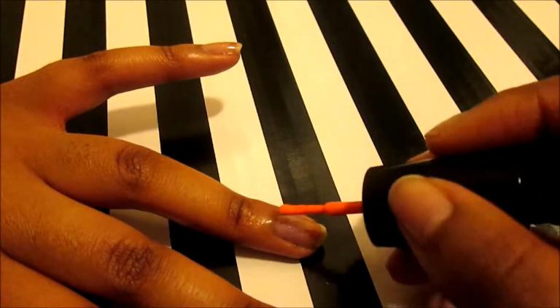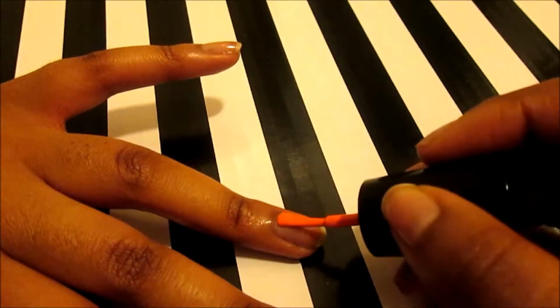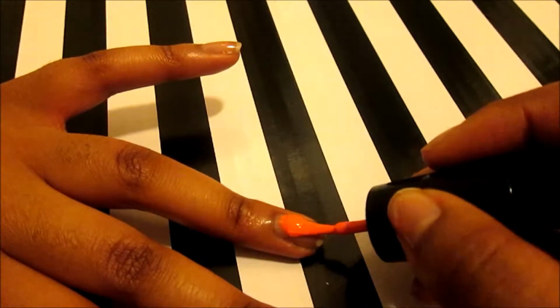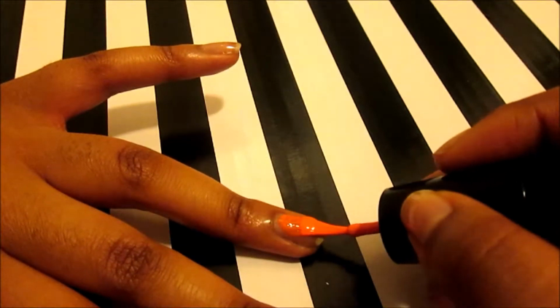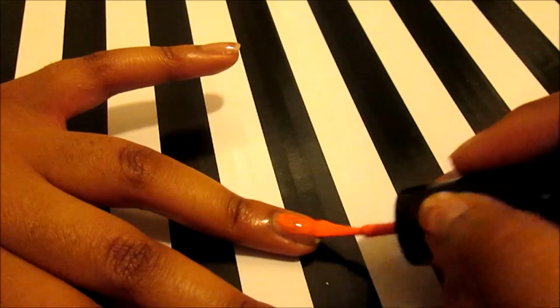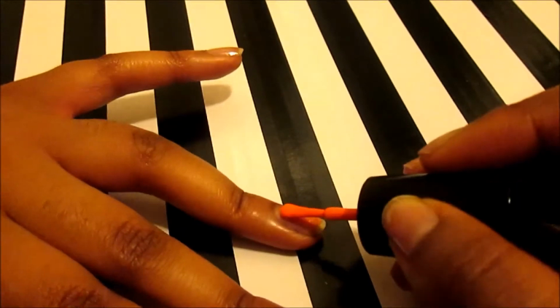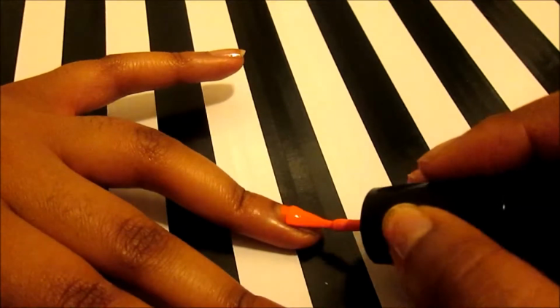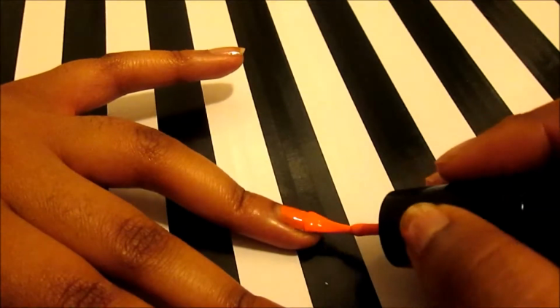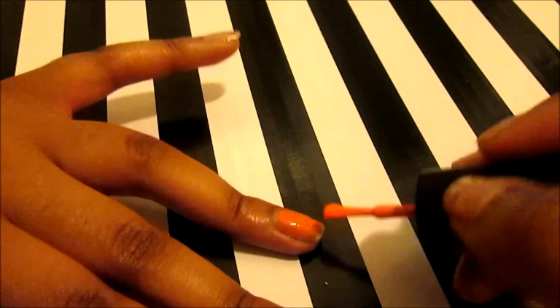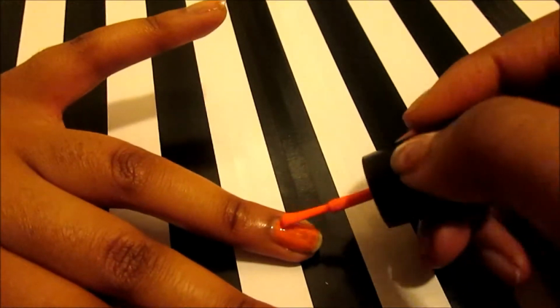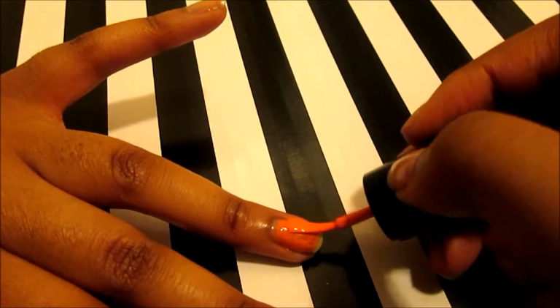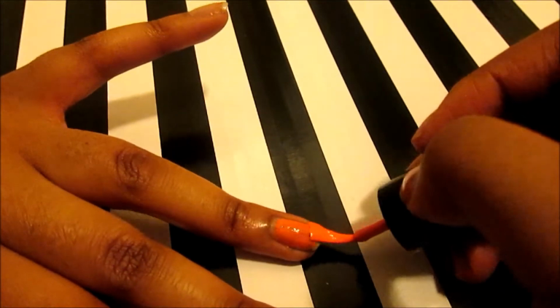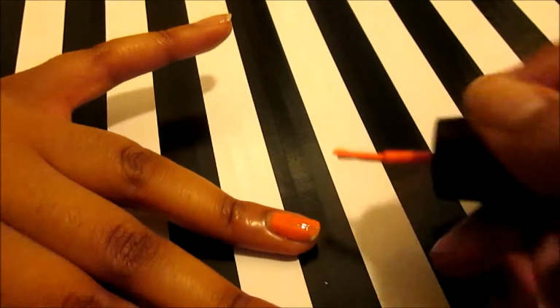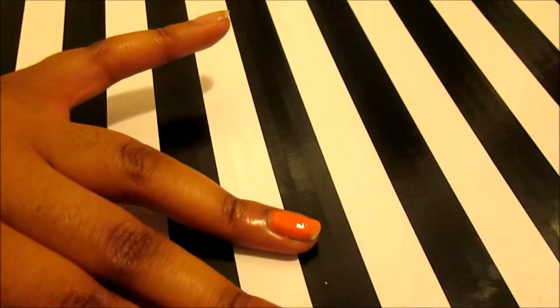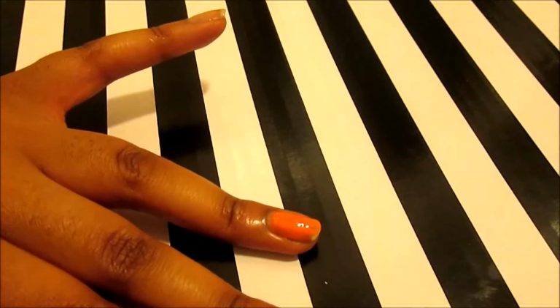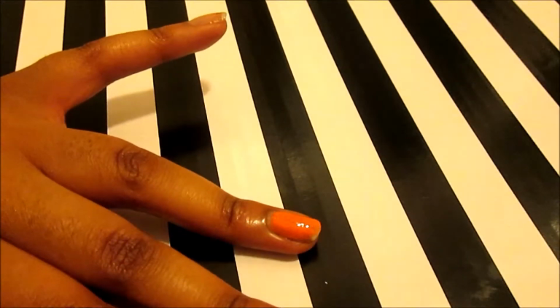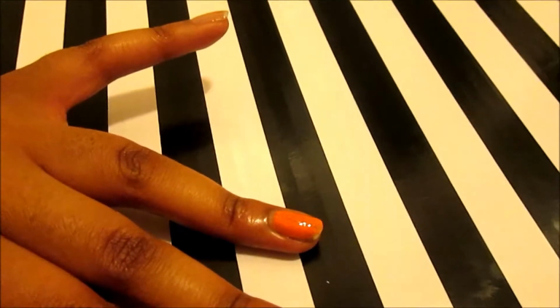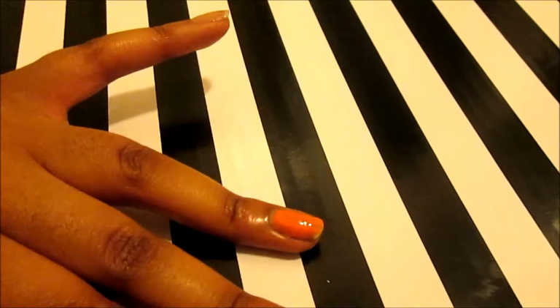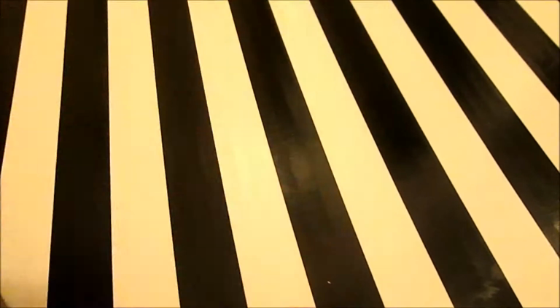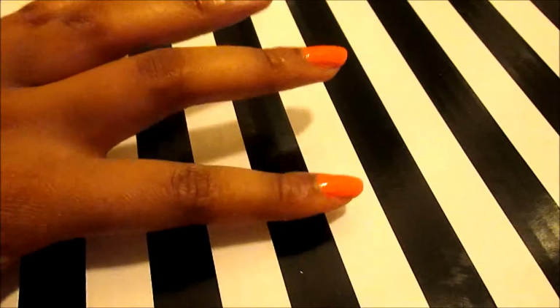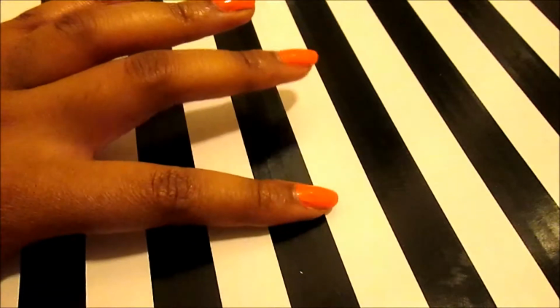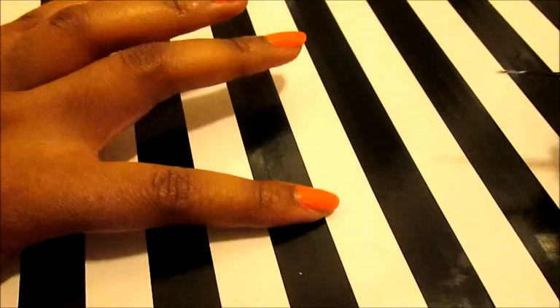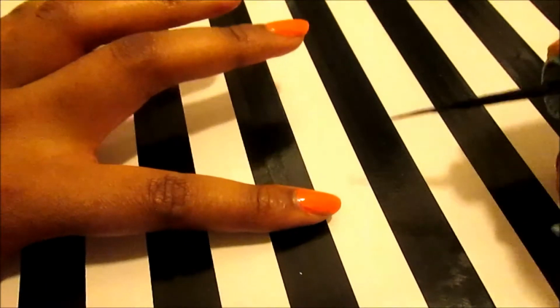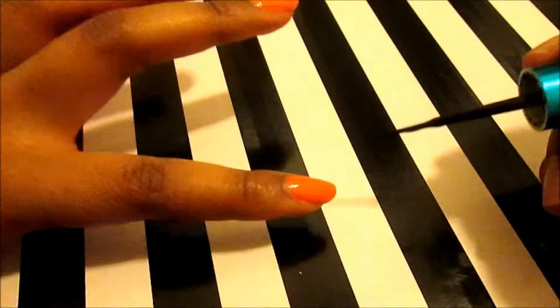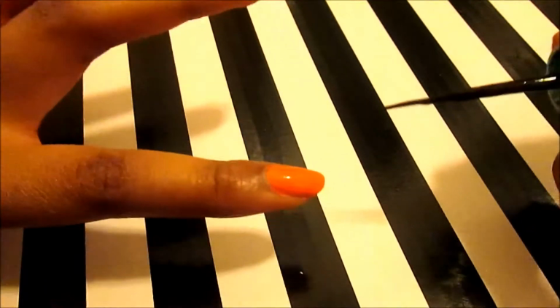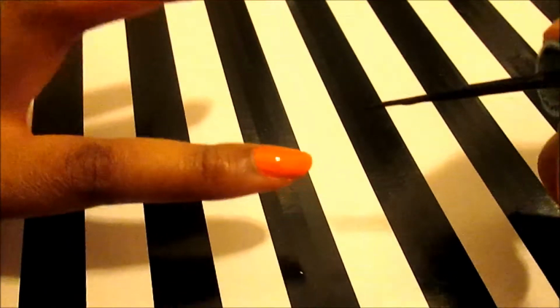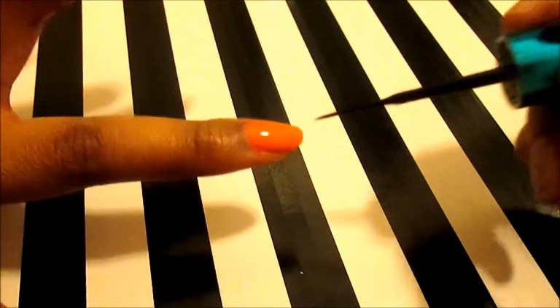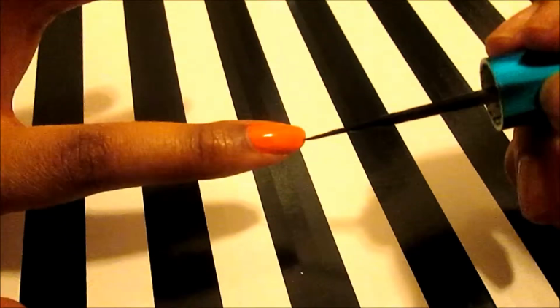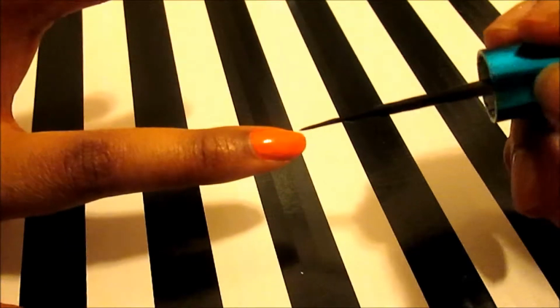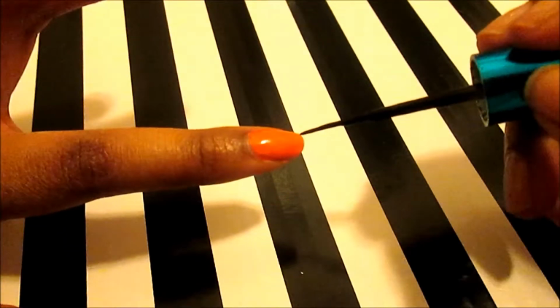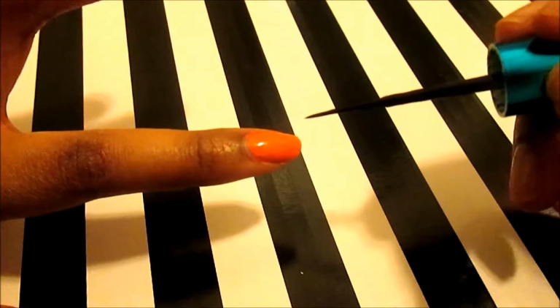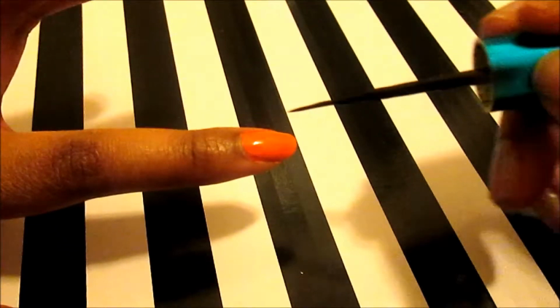Once all the nails are evenly covered and dry, you can move on to making the patterns of a Spaulding ball.